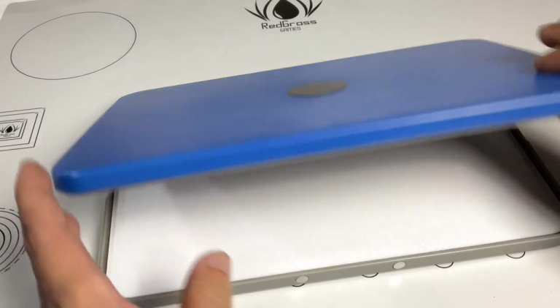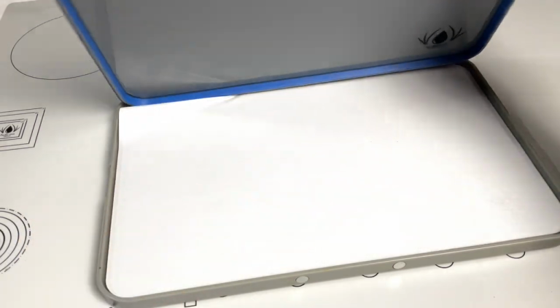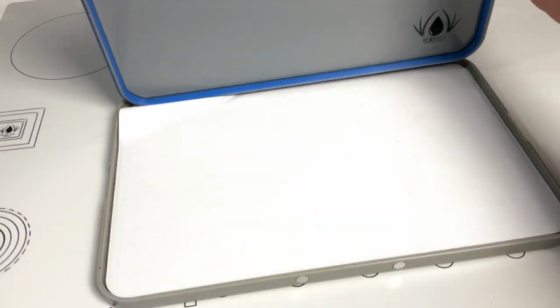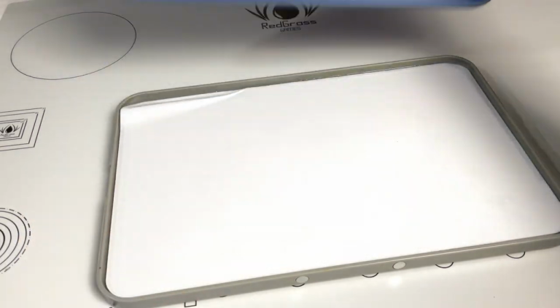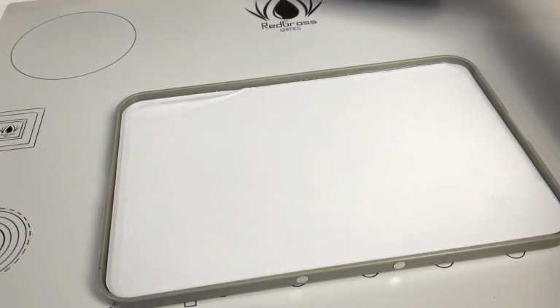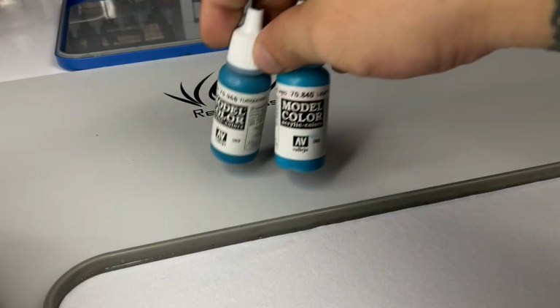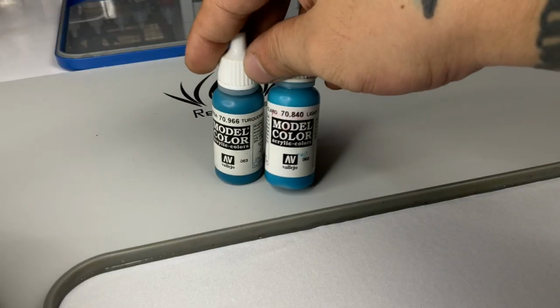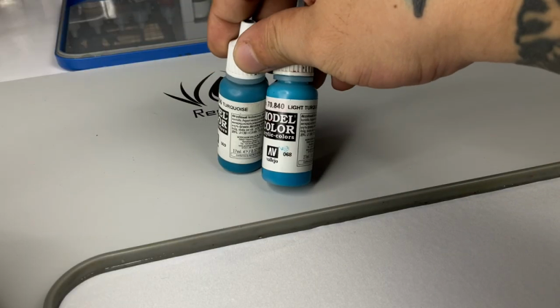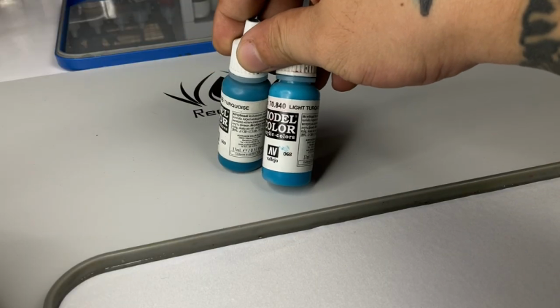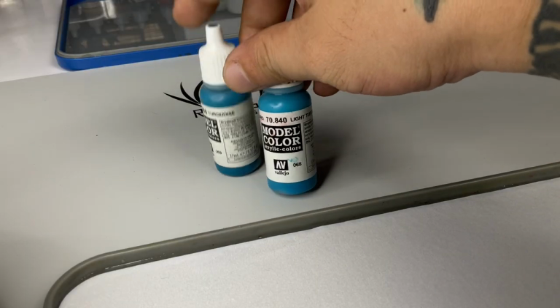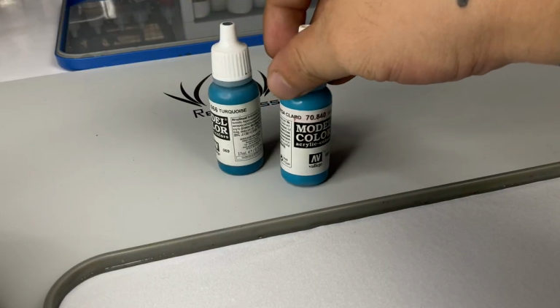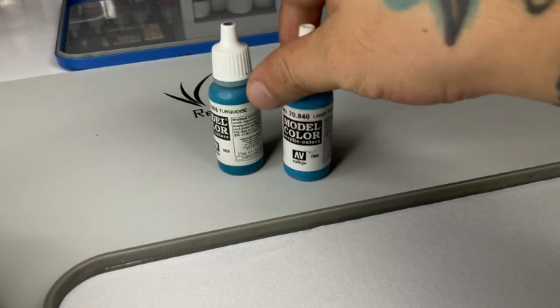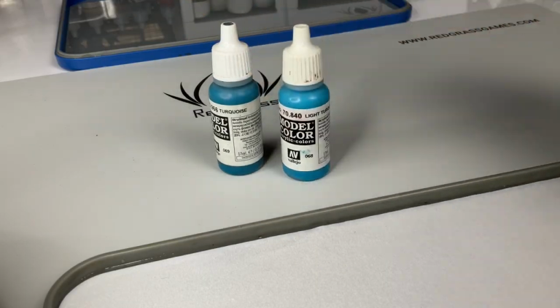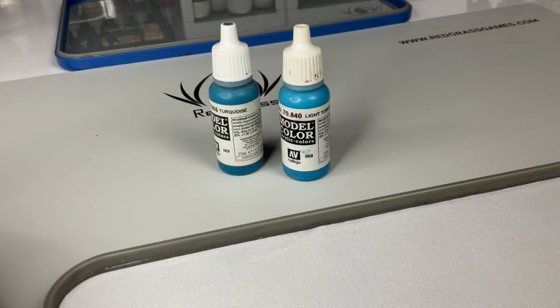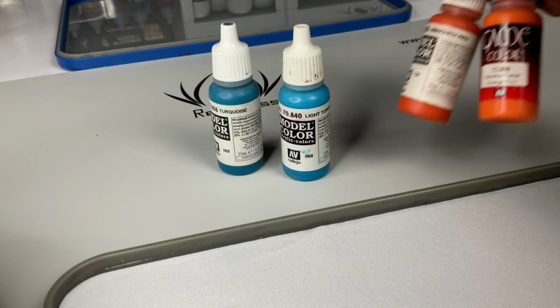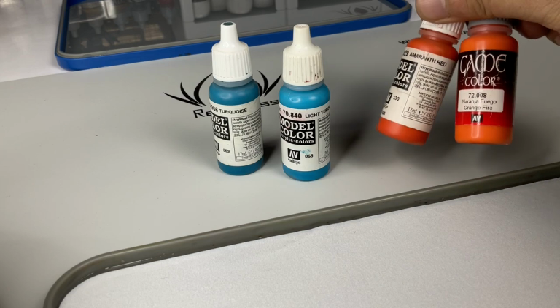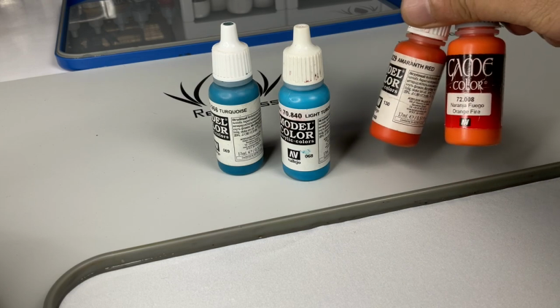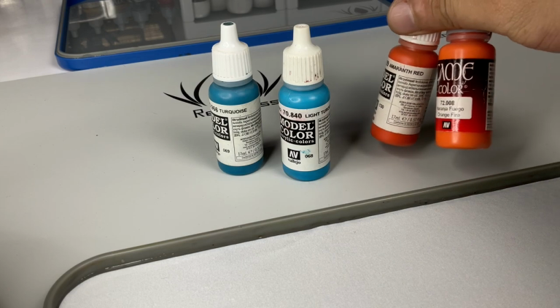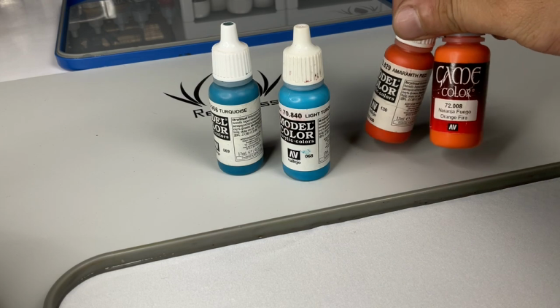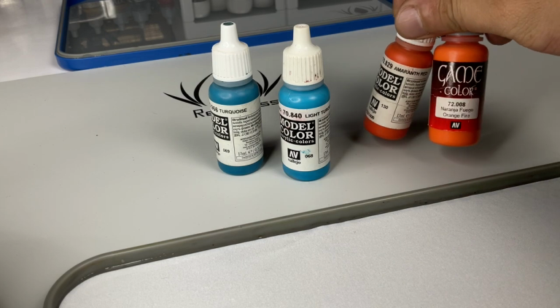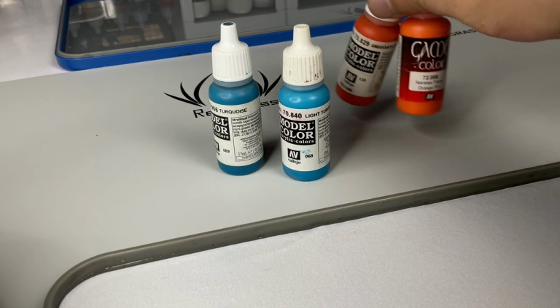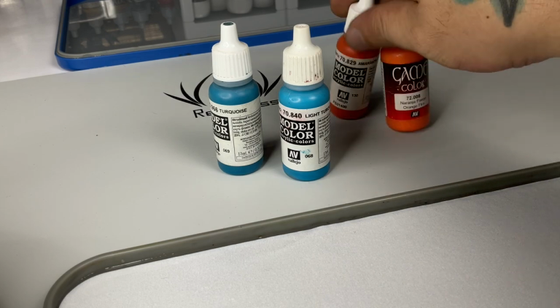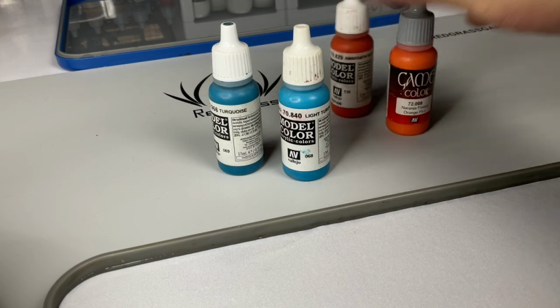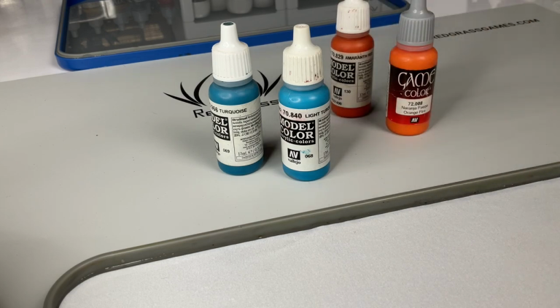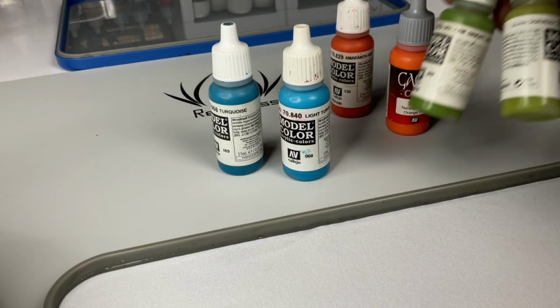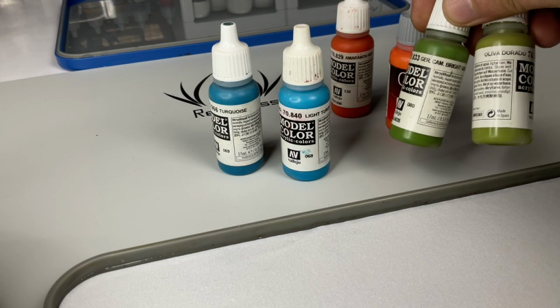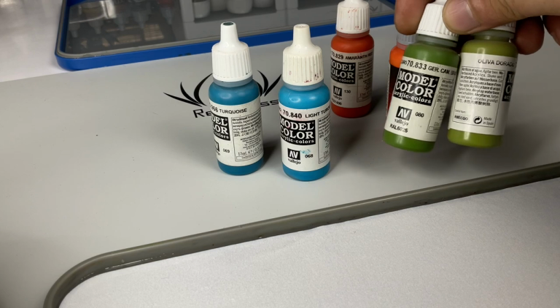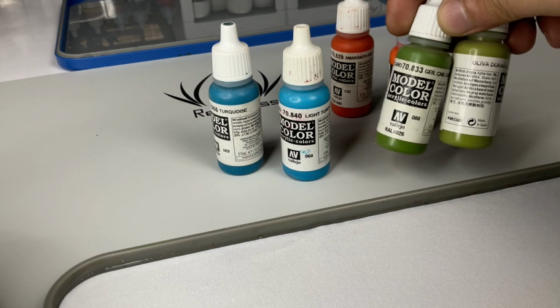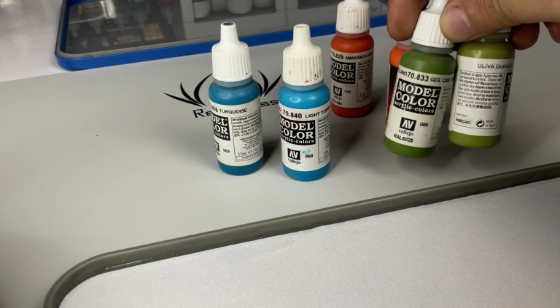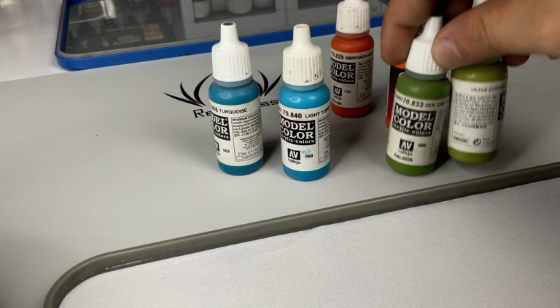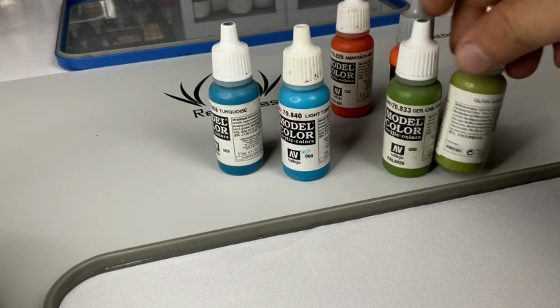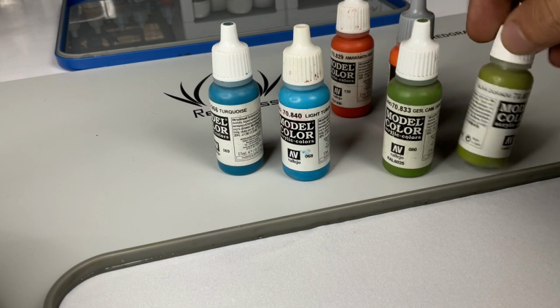I thought I was done after the tufts, but I had to check and research a few images of the Thunder Jaw online, and I discovered that the Thunder Jaw actually has accent colors.